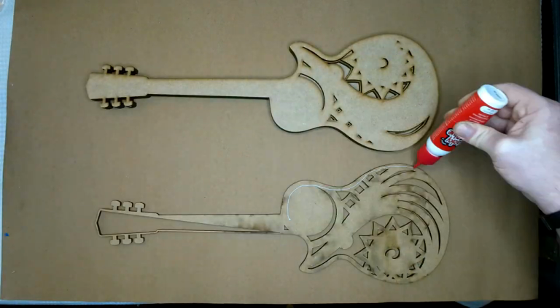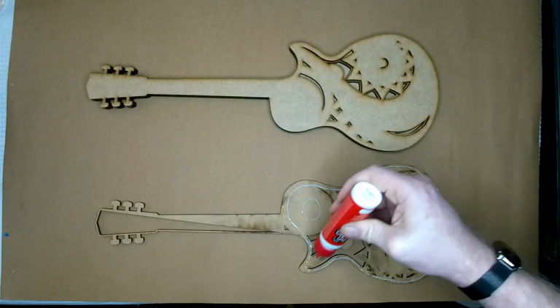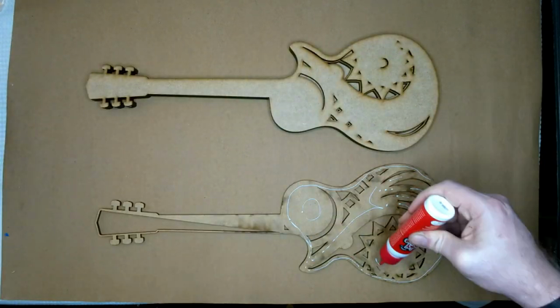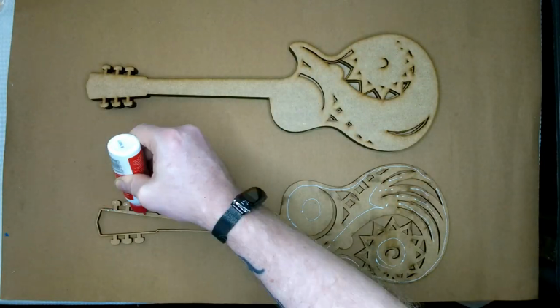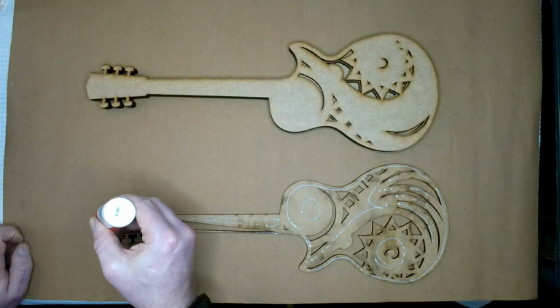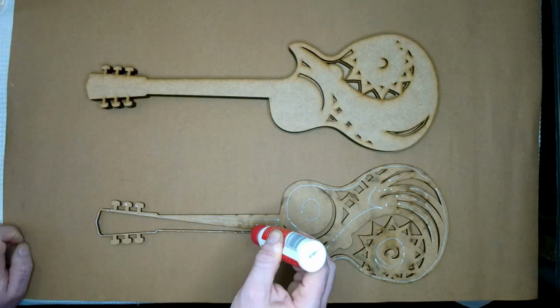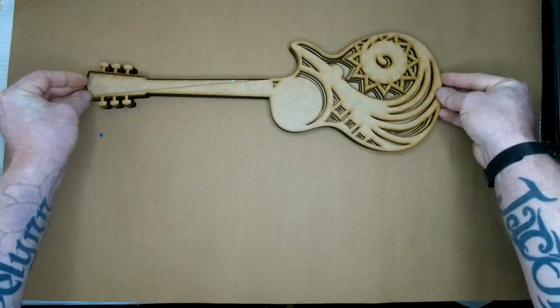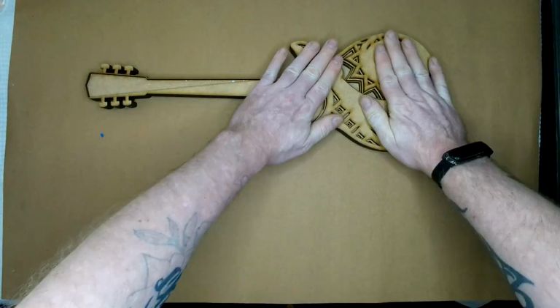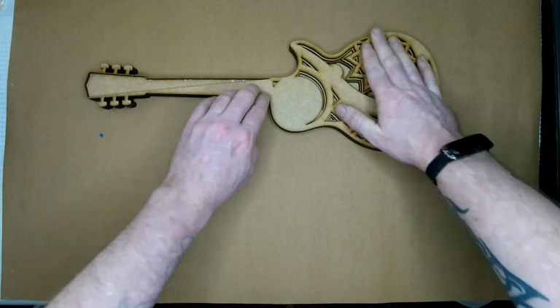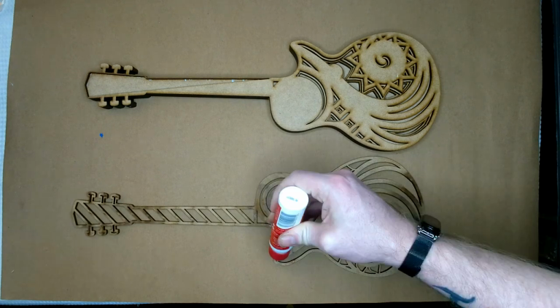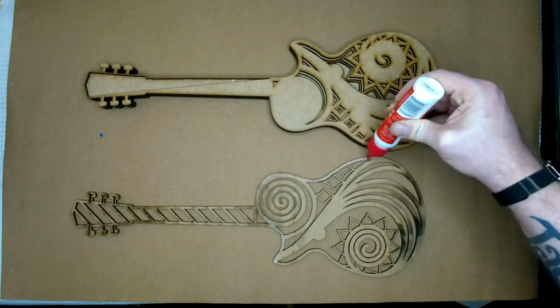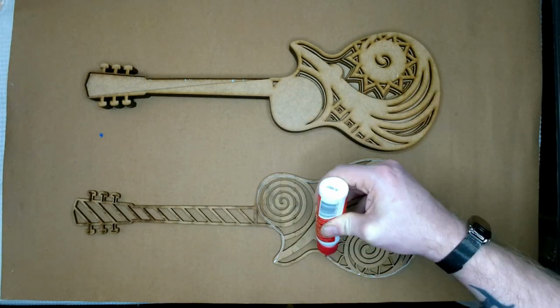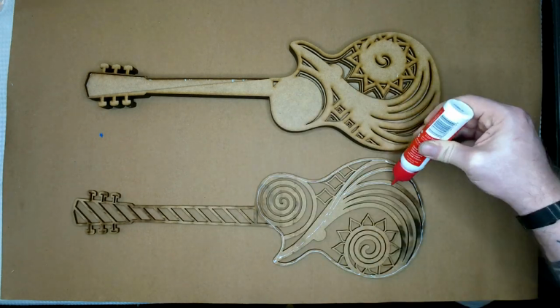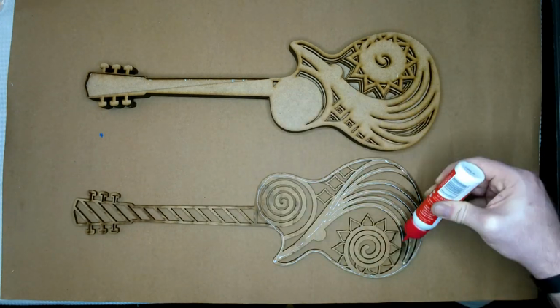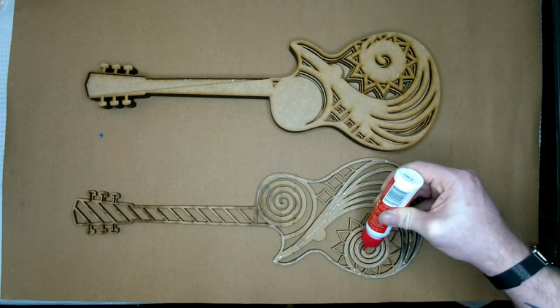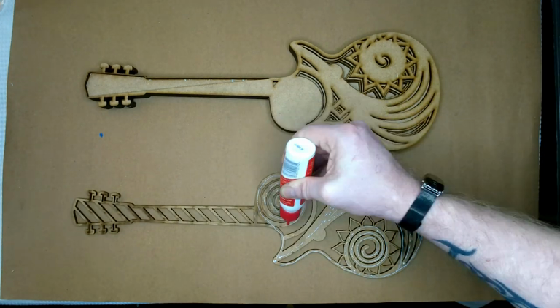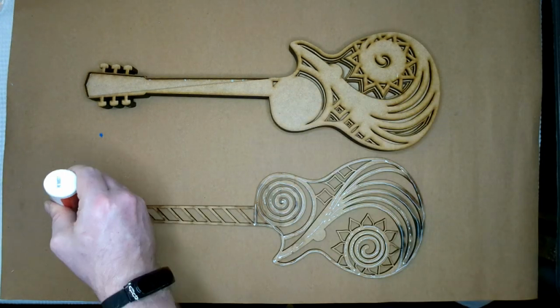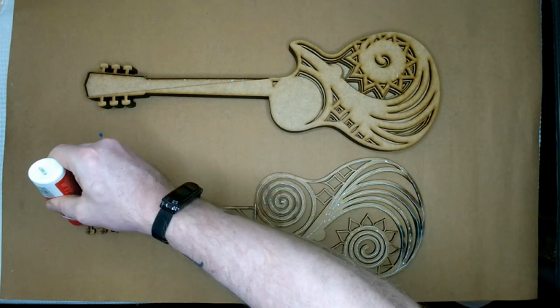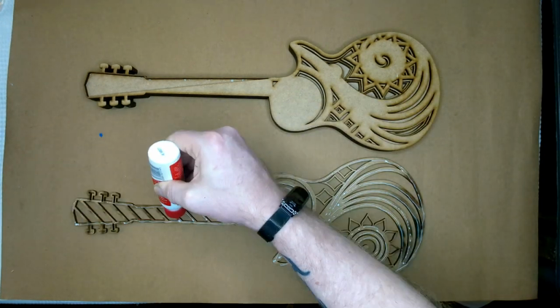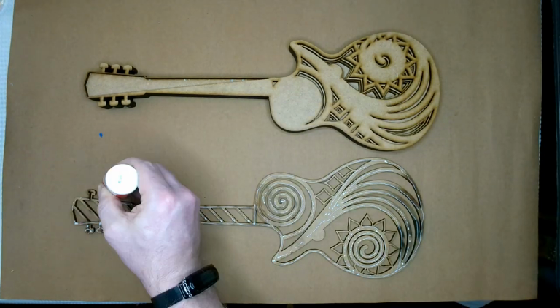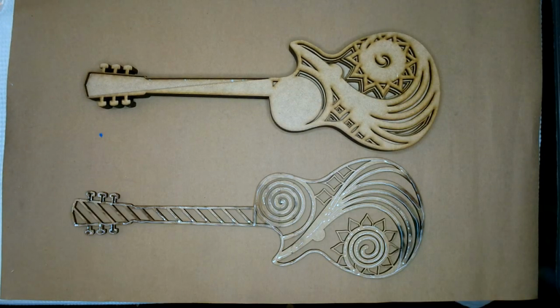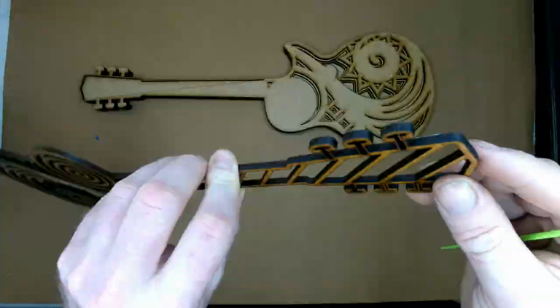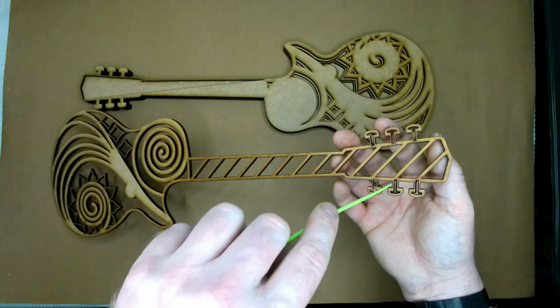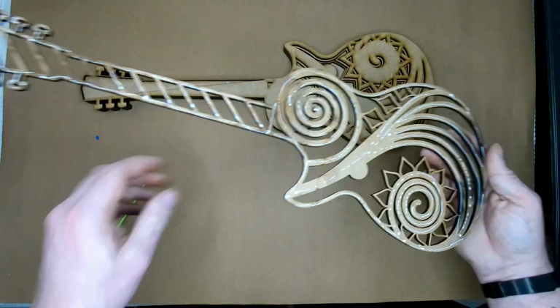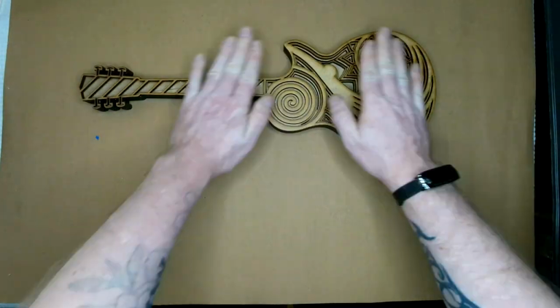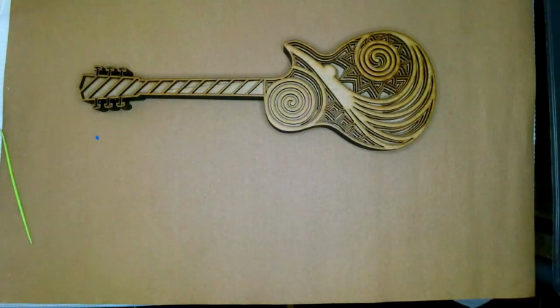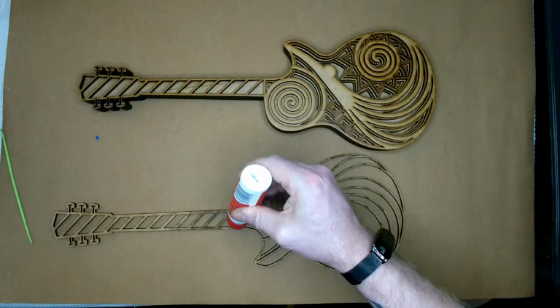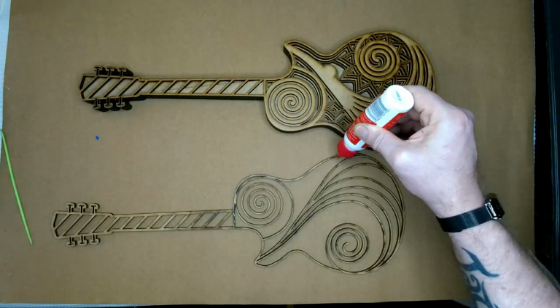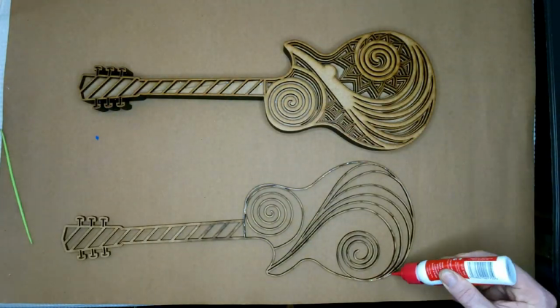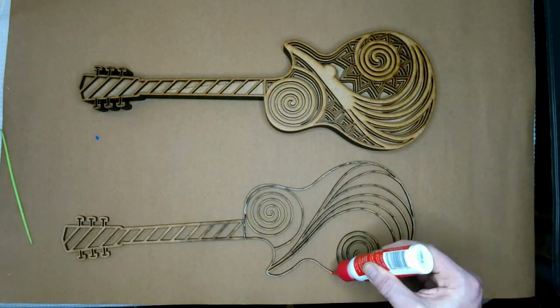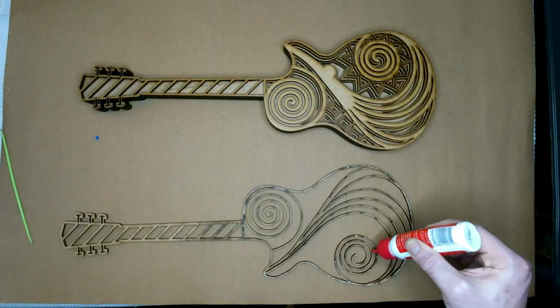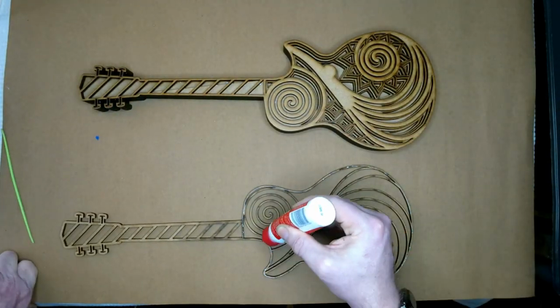It's six layers deep, and as always, I used the tacky glue. This is brilliant for these mandalas. It takes a couple of minutes to set, and it's brilliant. It dries clear as well, which is awesome.